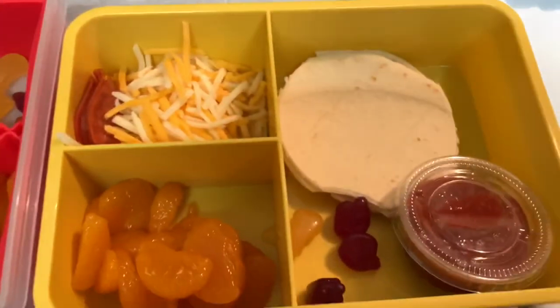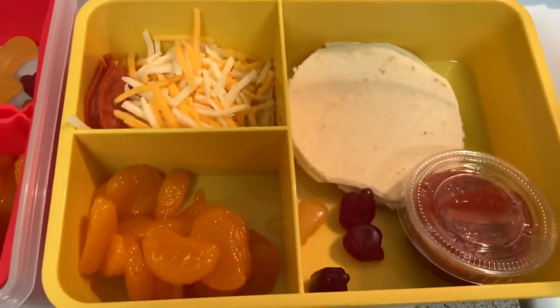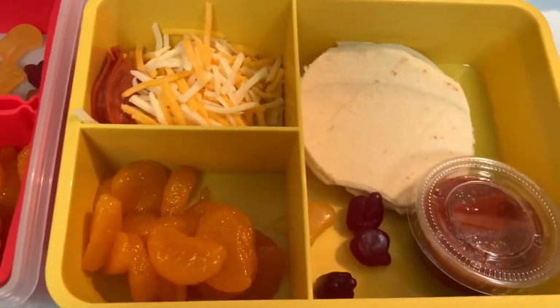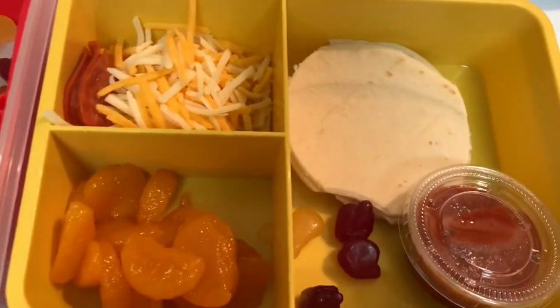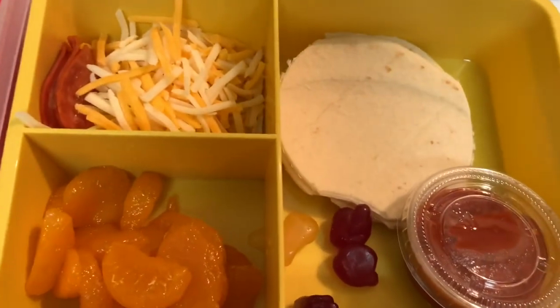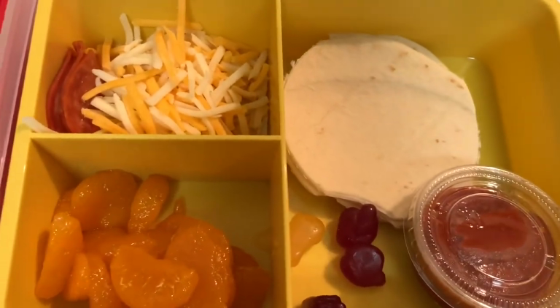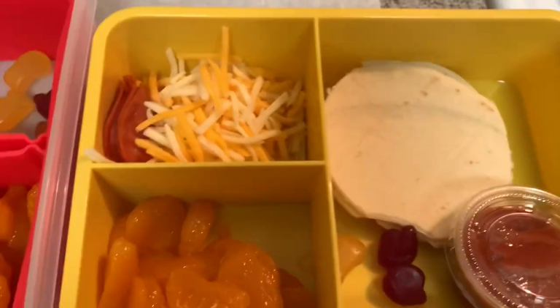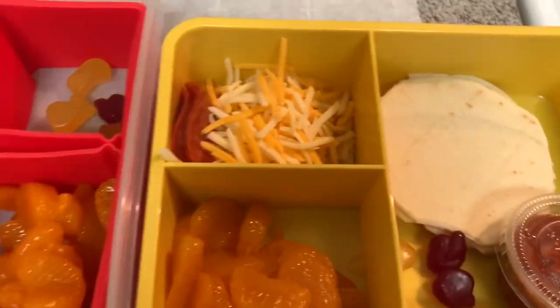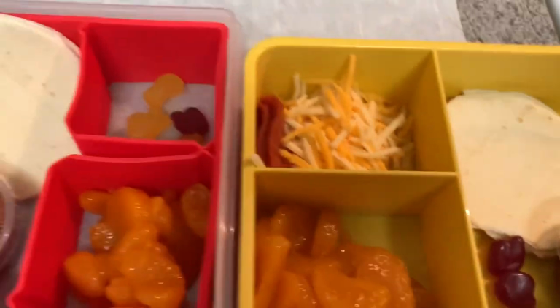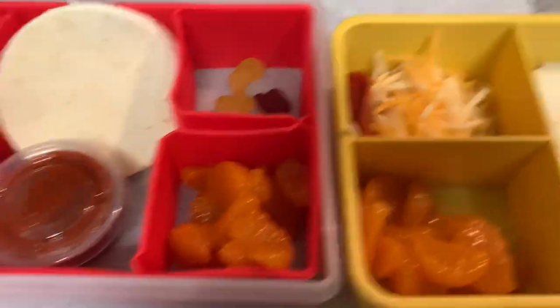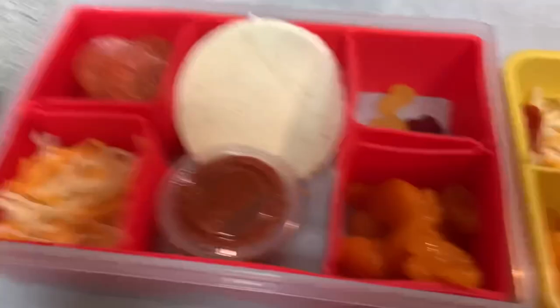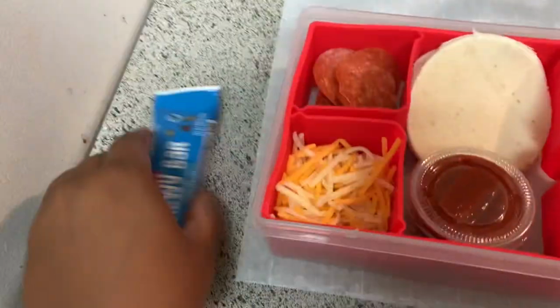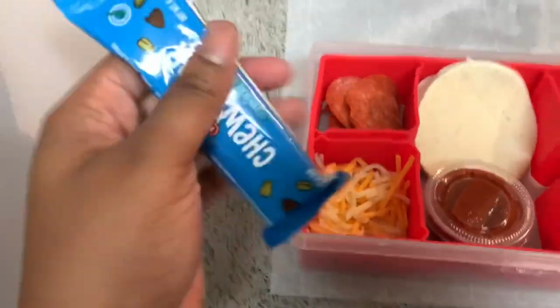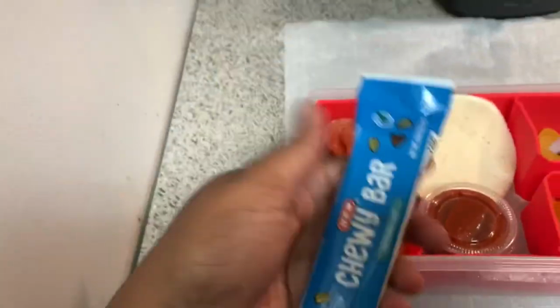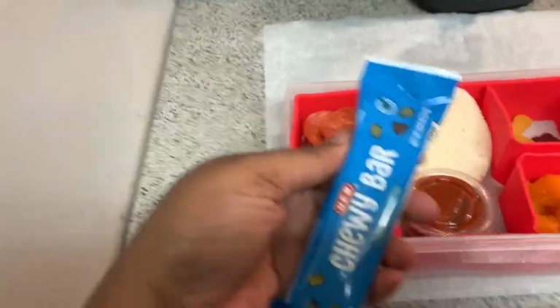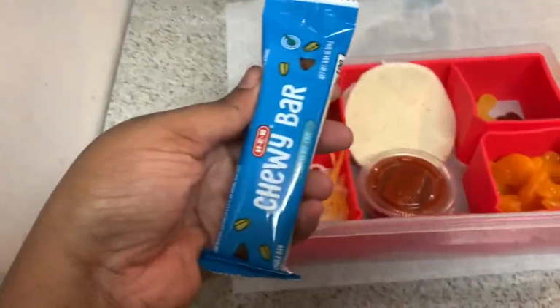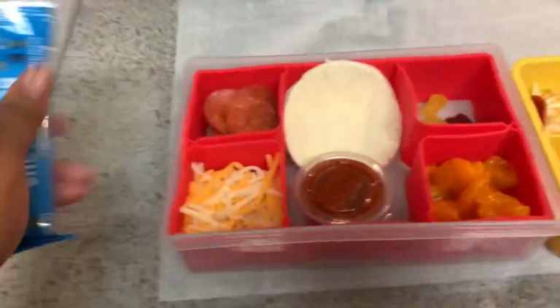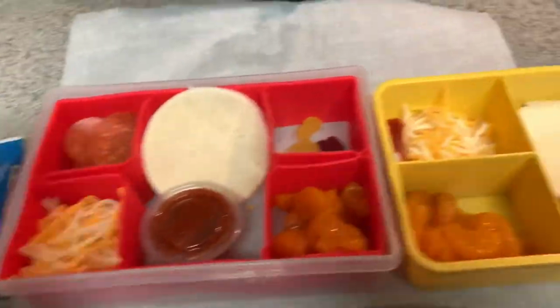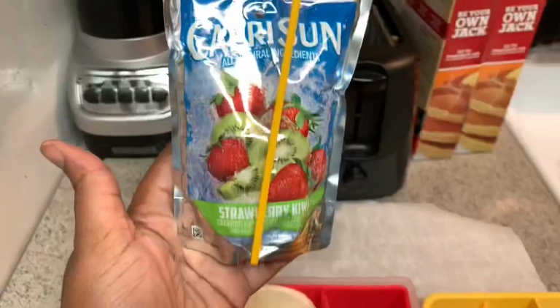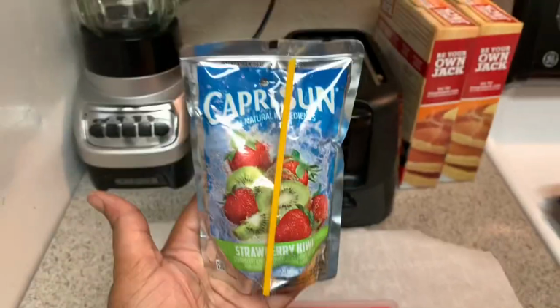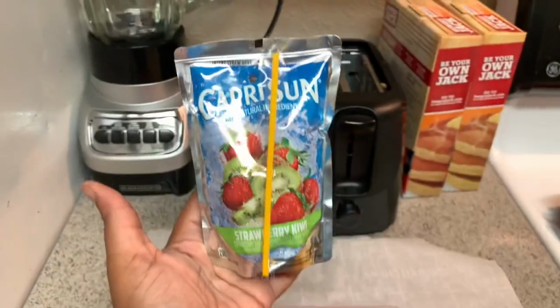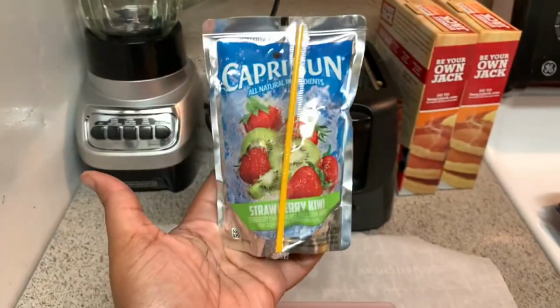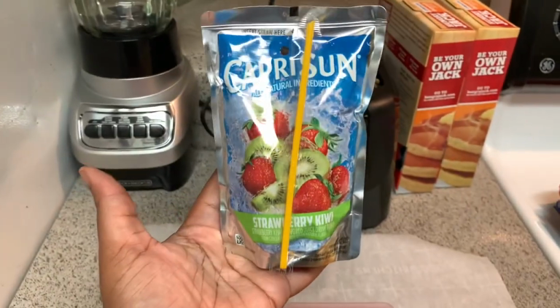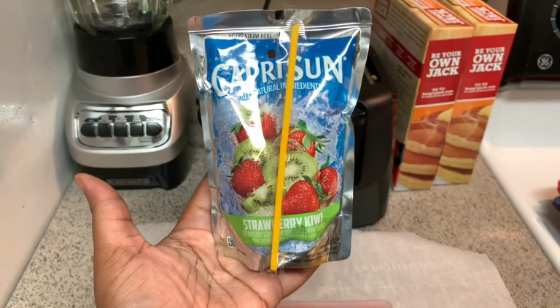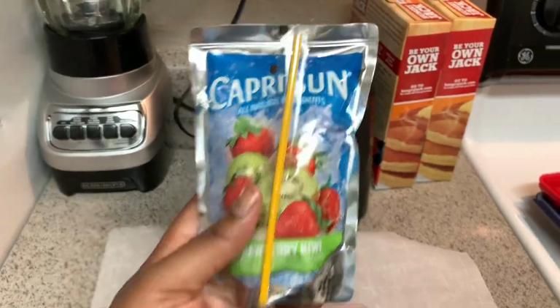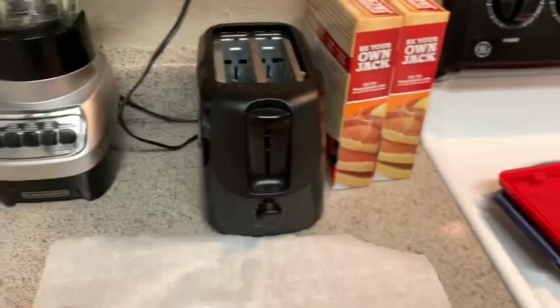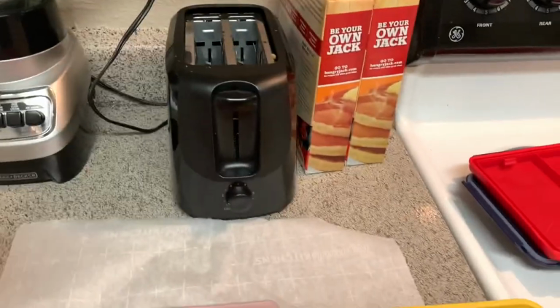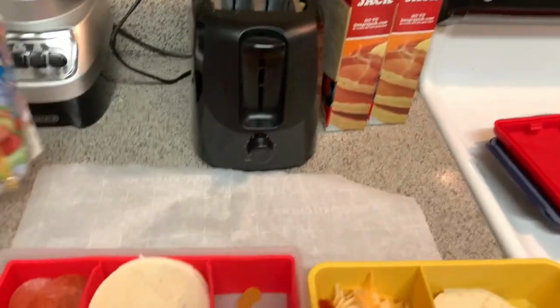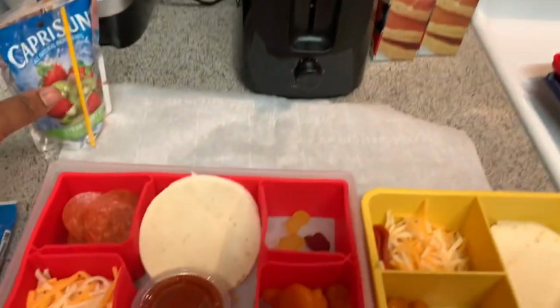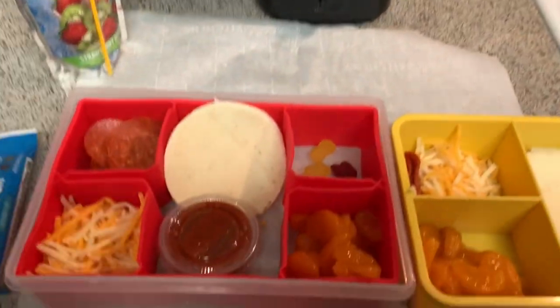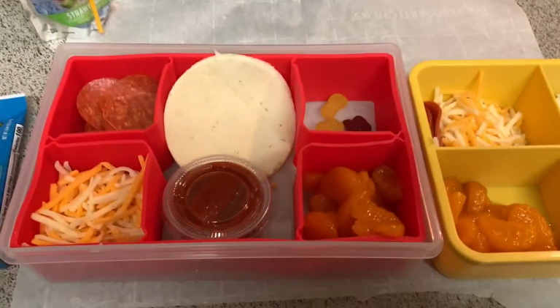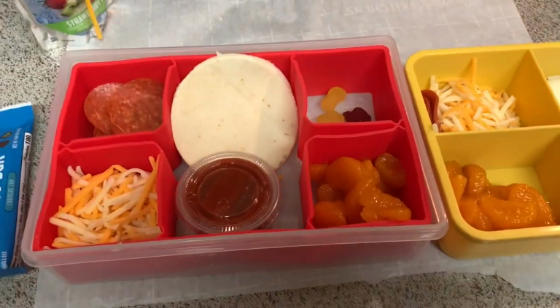Peyton's going to have the exact same thing. Nothing is different about today, only Shiloh will get a chewy bar for her snack. And then they'll get a Capri Sun. That is all for Tuesday.